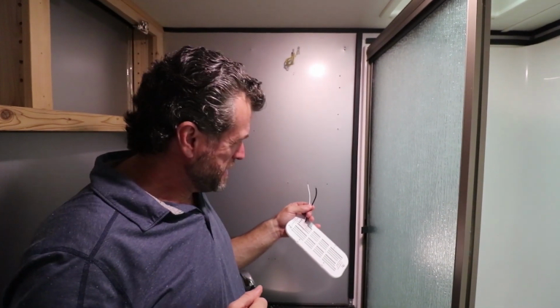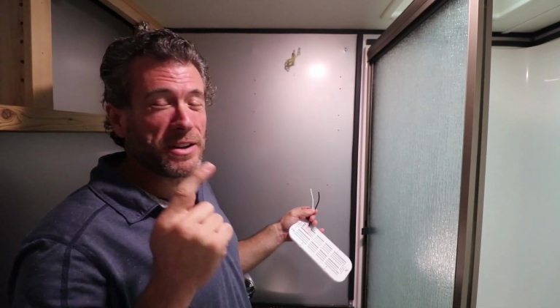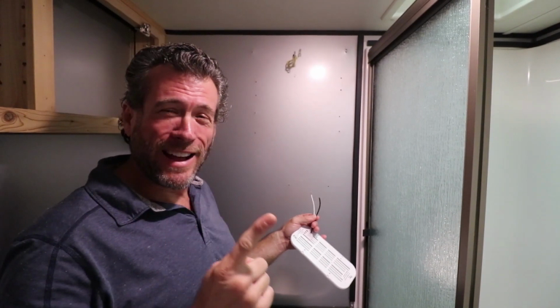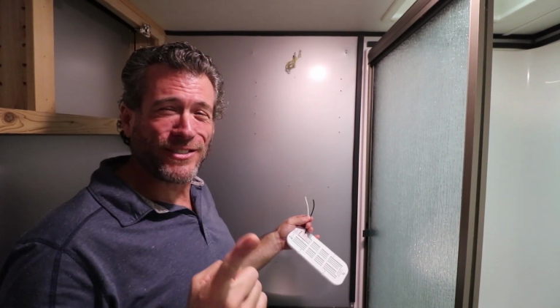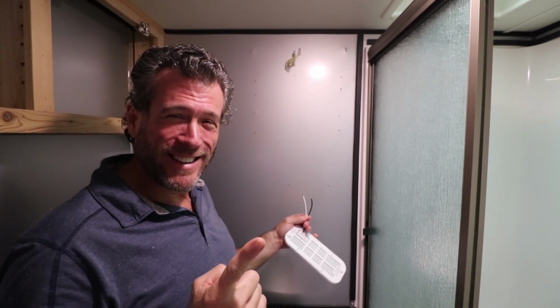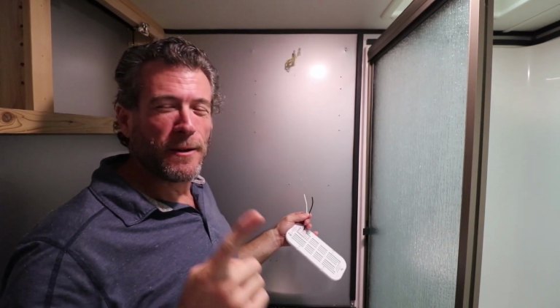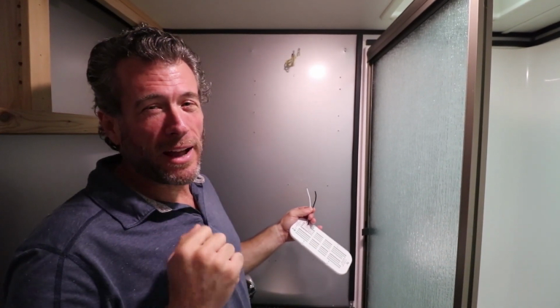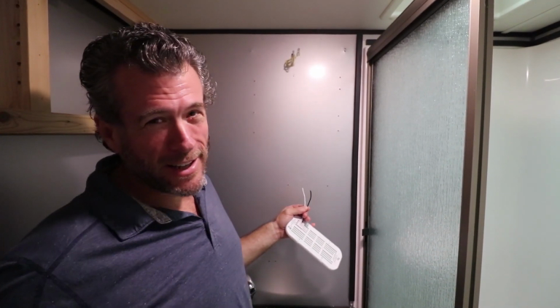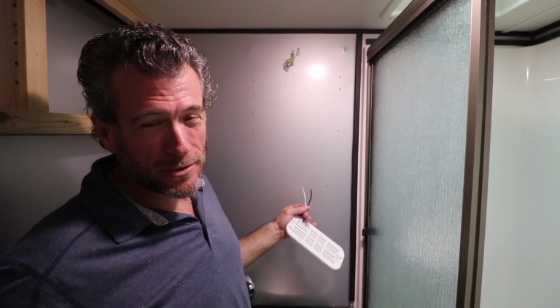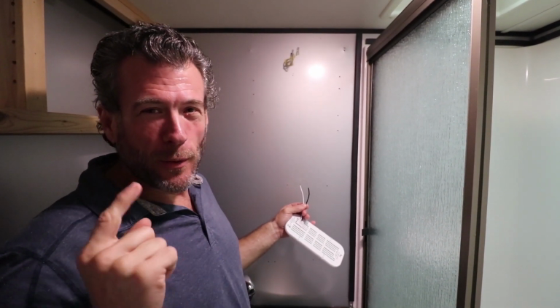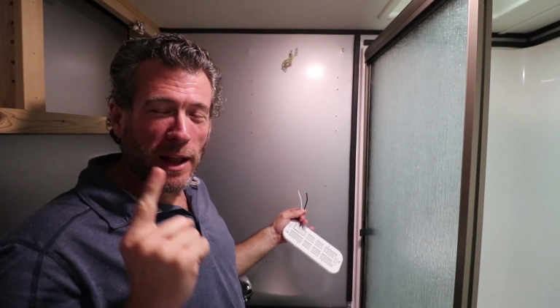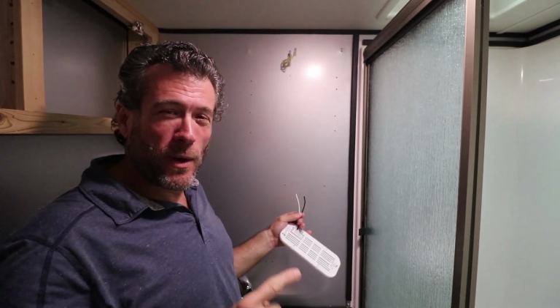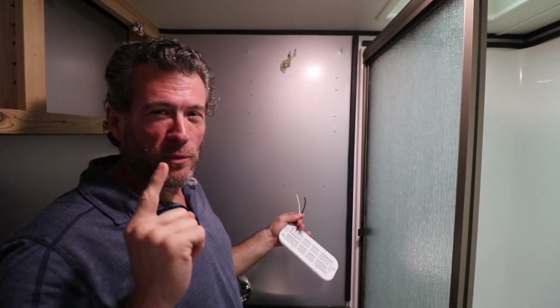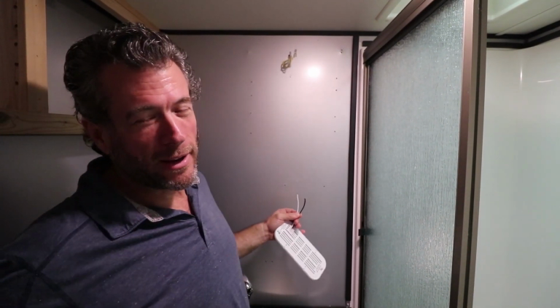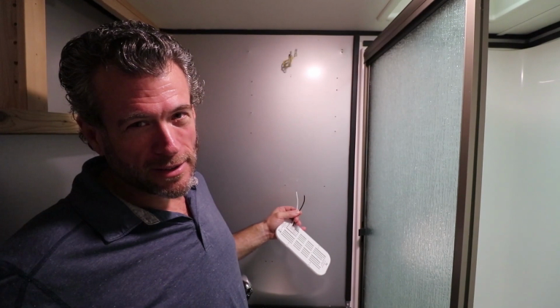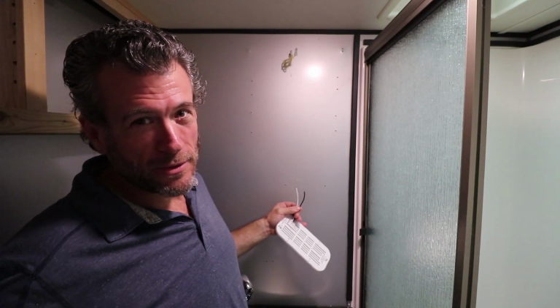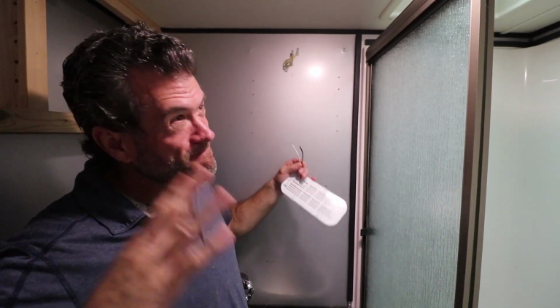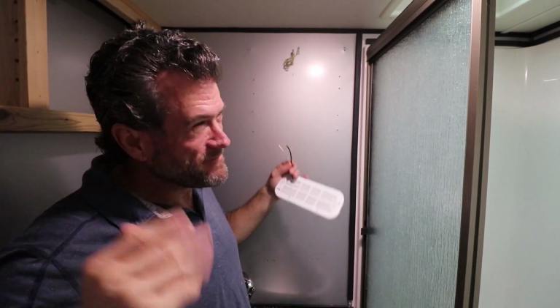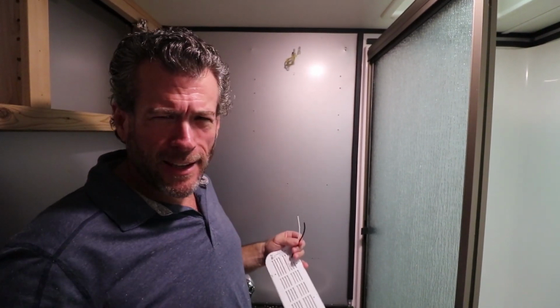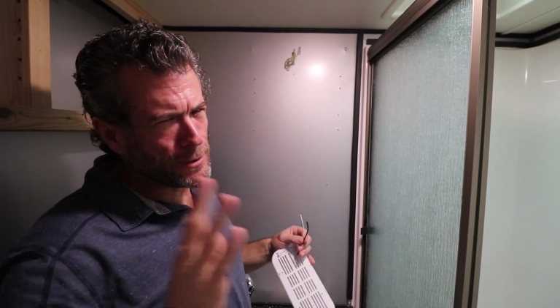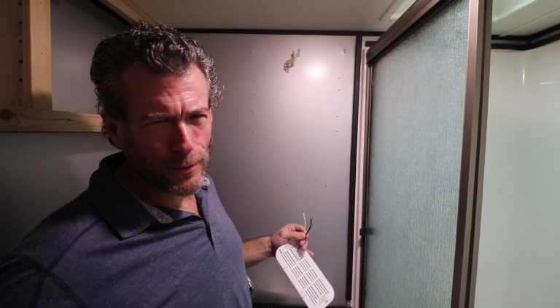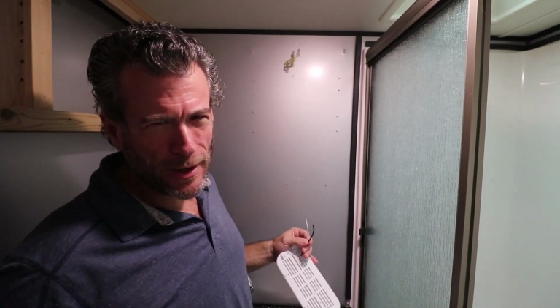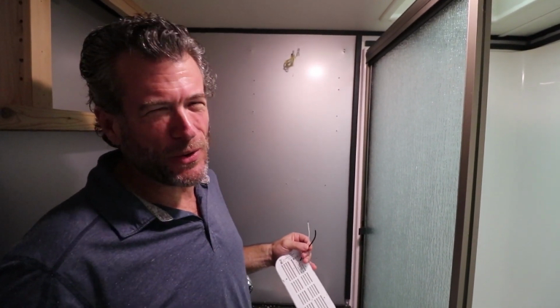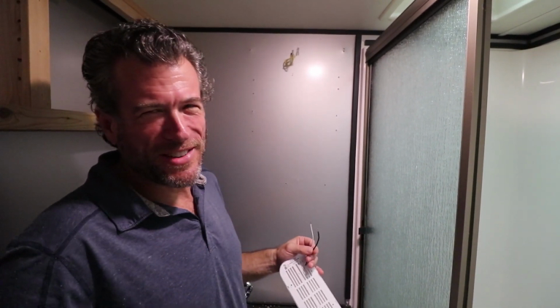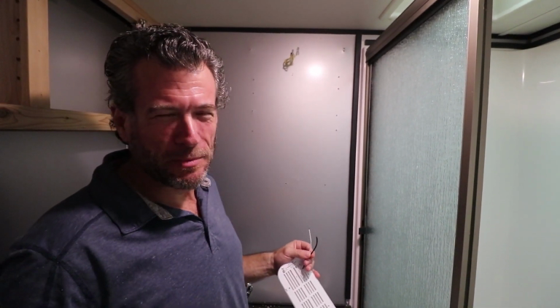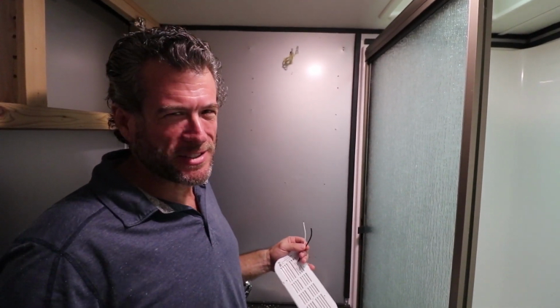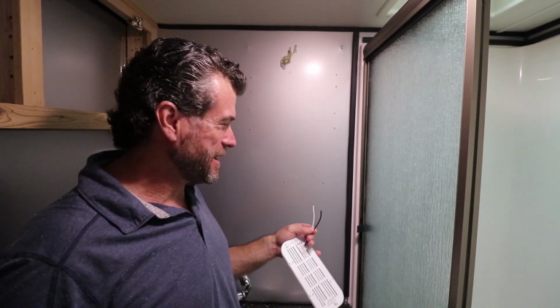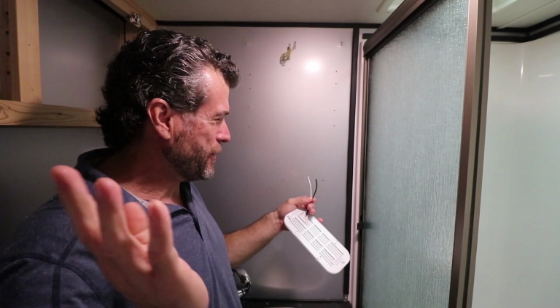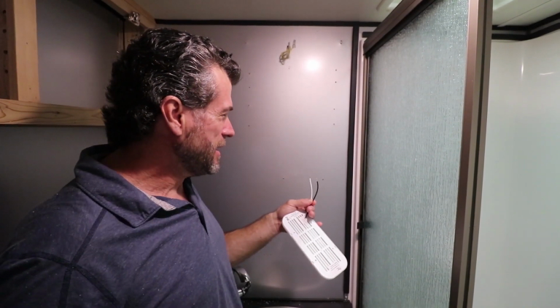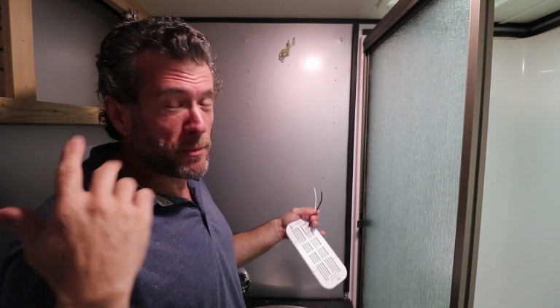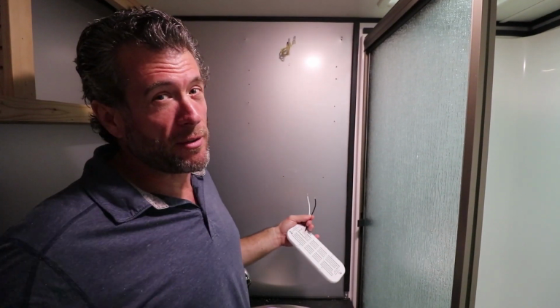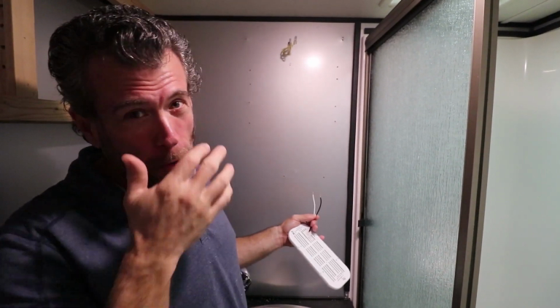So when it's black and red, the black is negative. When it's black and white, the black is positive. Easy way to wire things backwards — it's just something you have to know. First, check if it's DC, then check how it's color coded, and then if it's coming out of the wall, white is 99% of the time the return or the ground.